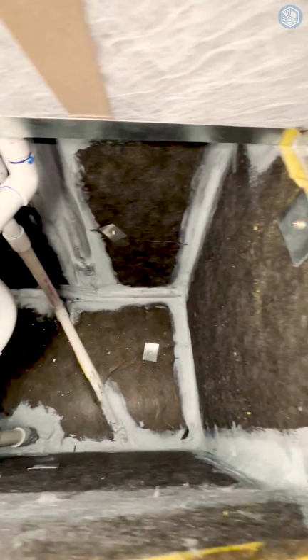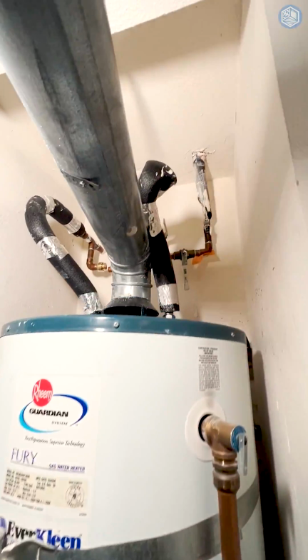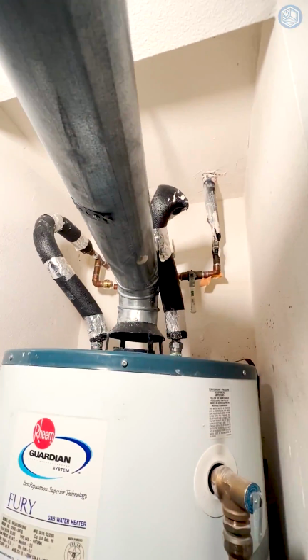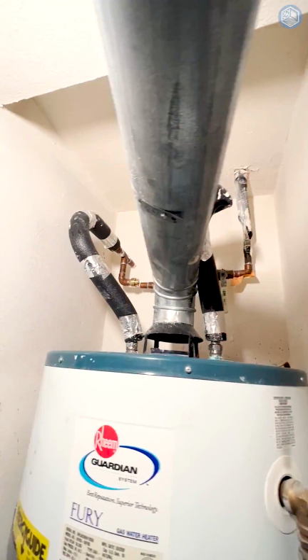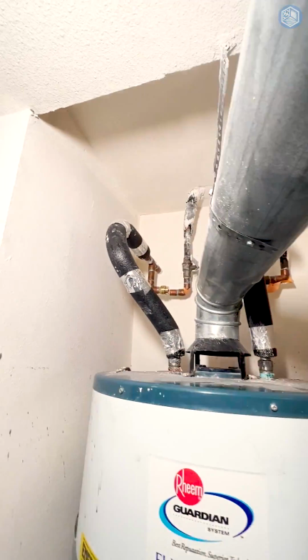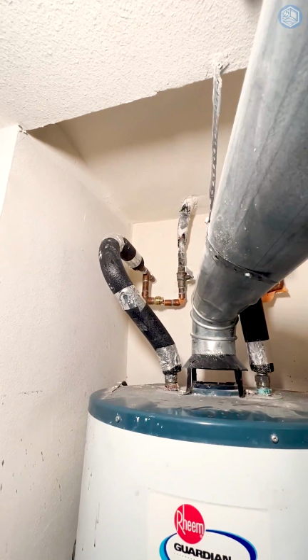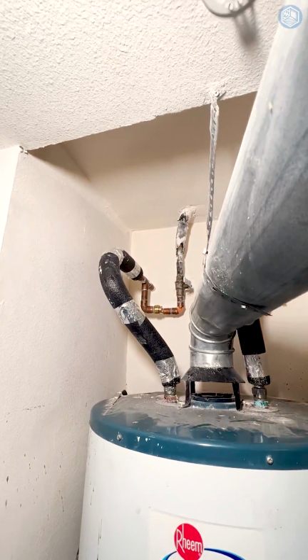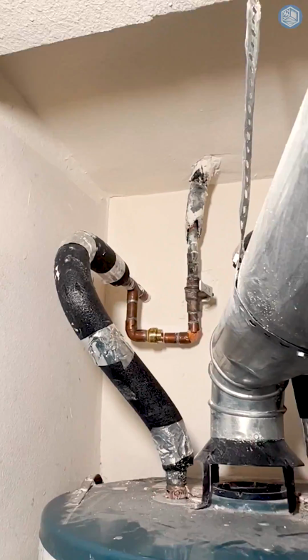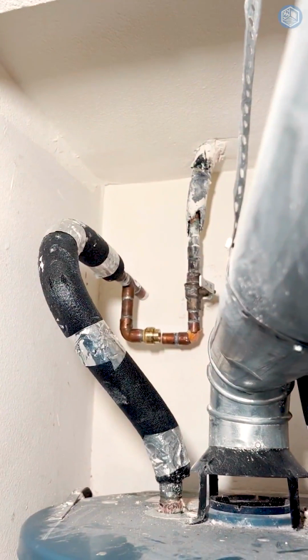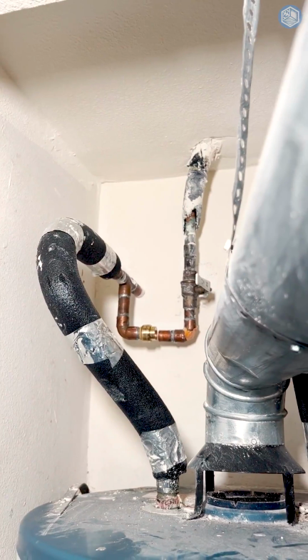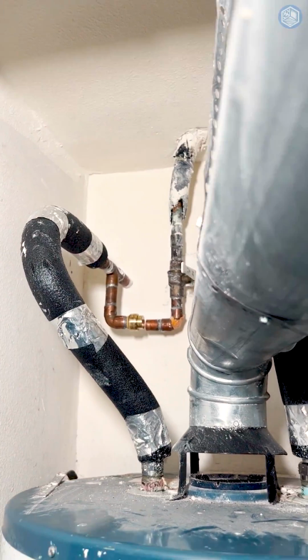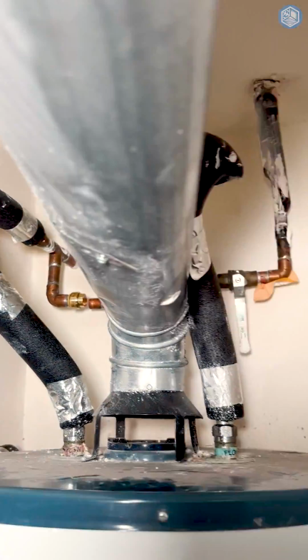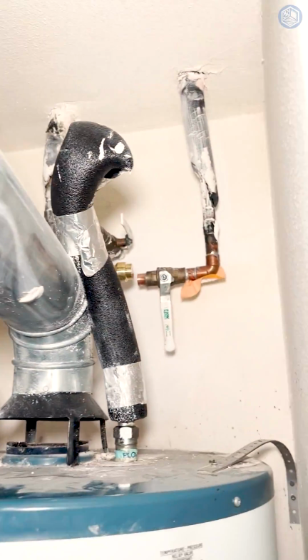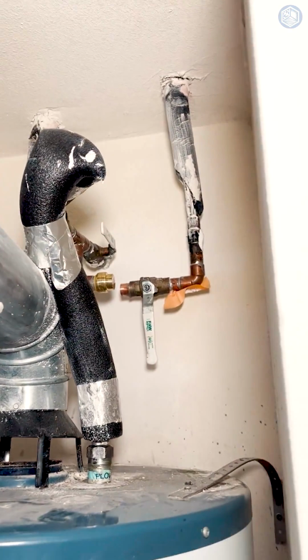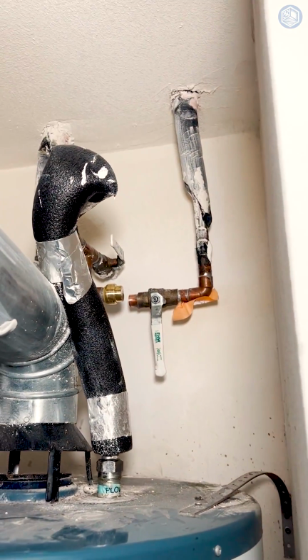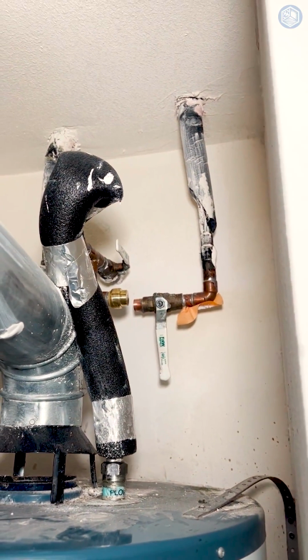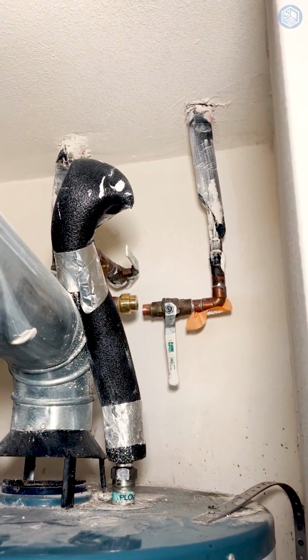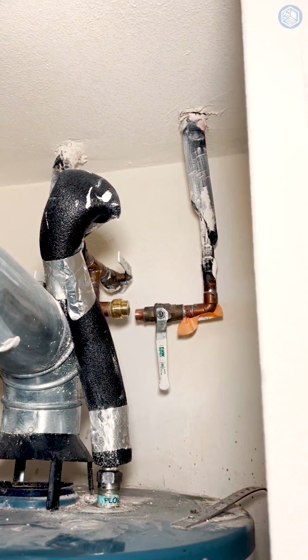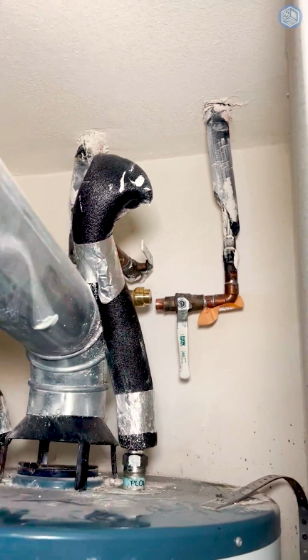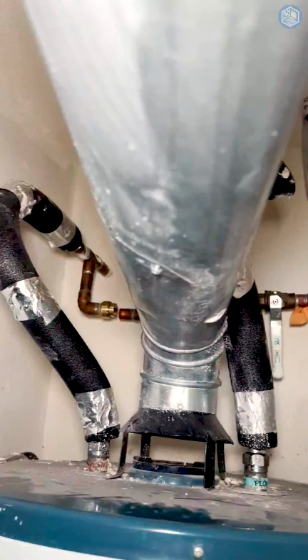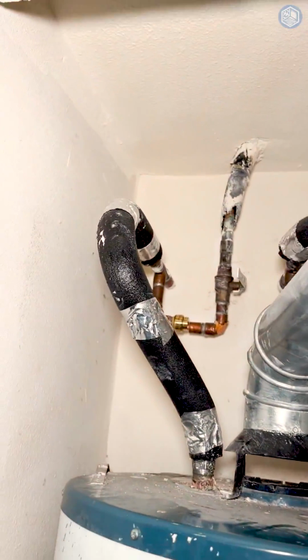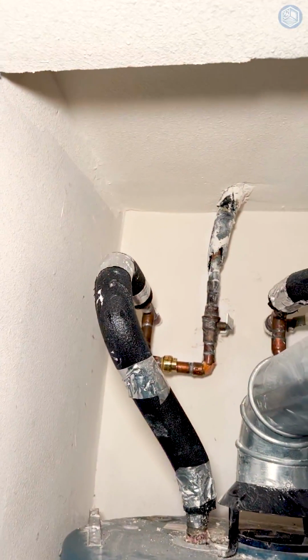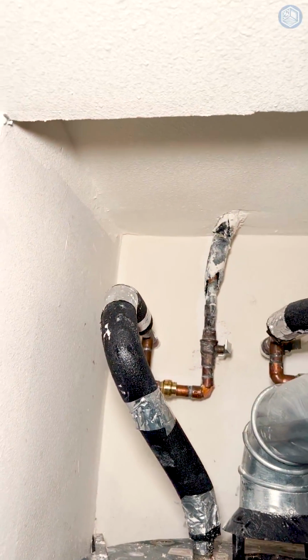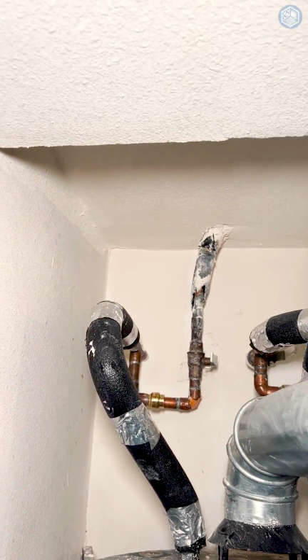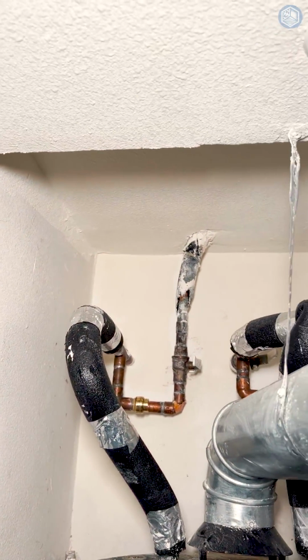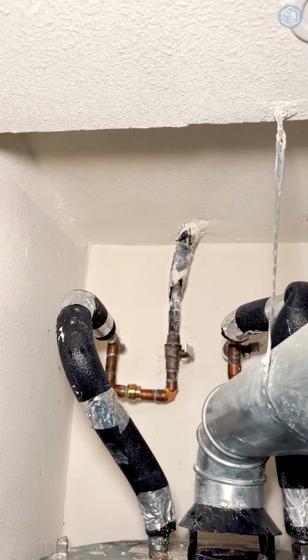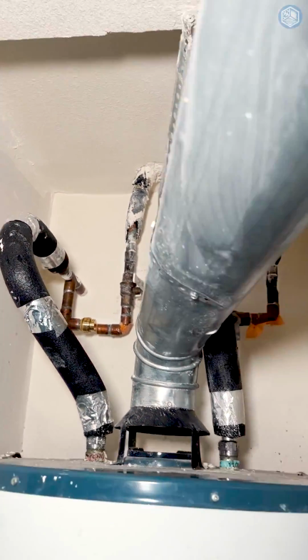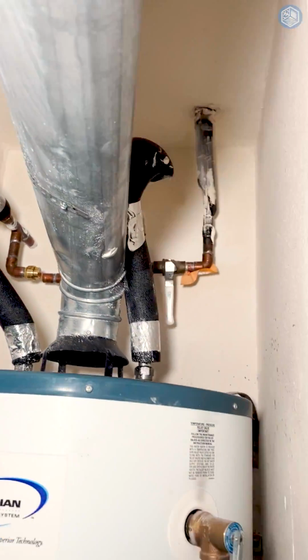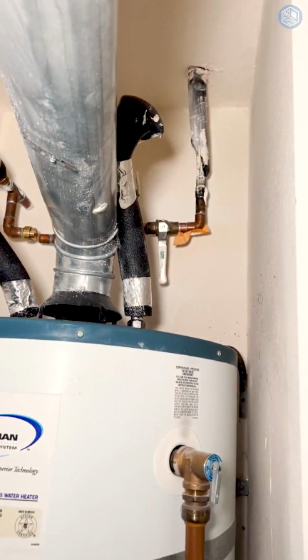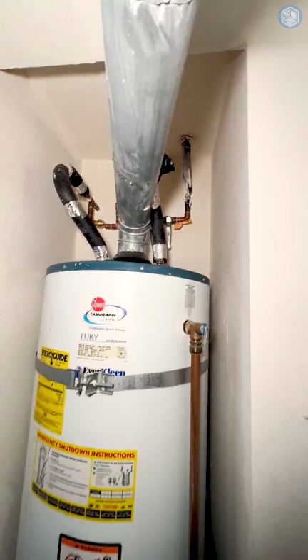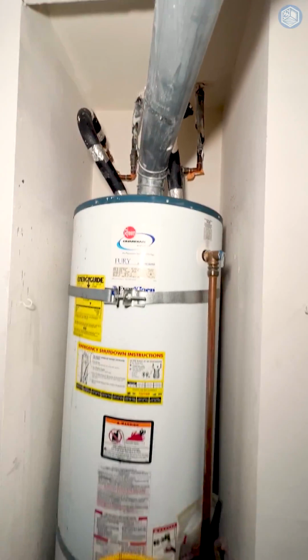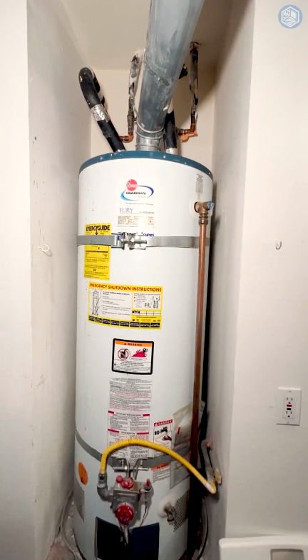Your old hydronic heater was using hot water from your gas hot water heater. You can see those lines — we cut them off and capped them, so now it will not leak water and will not use gas for heating.